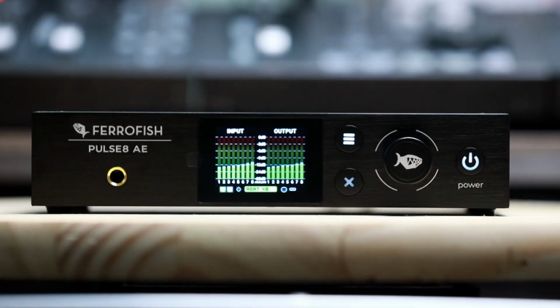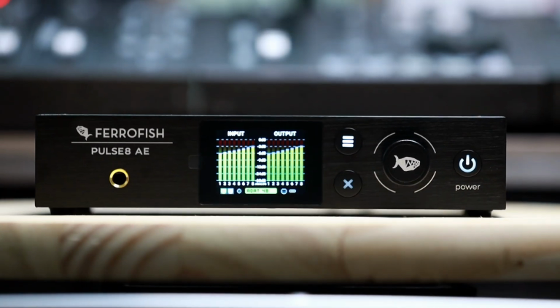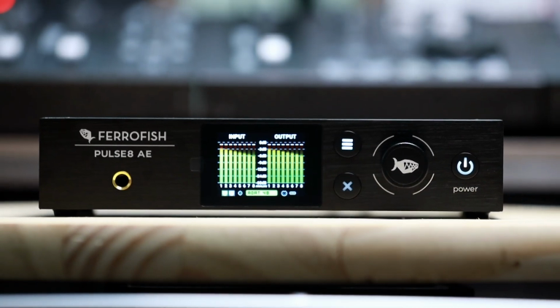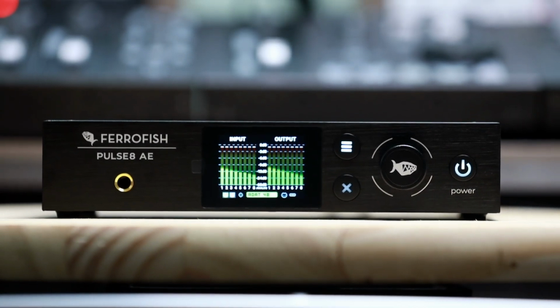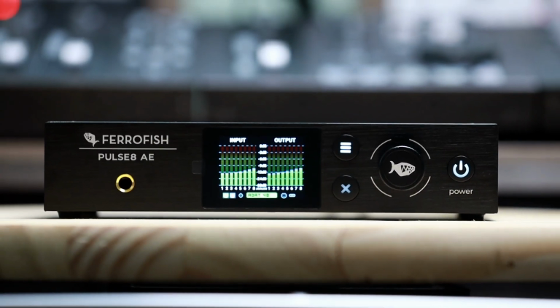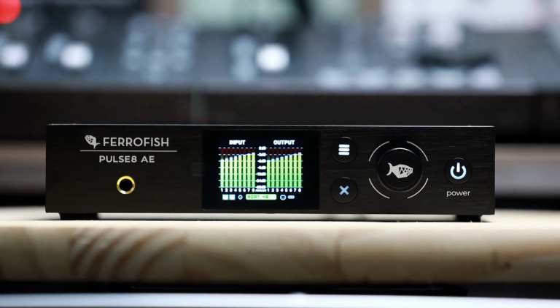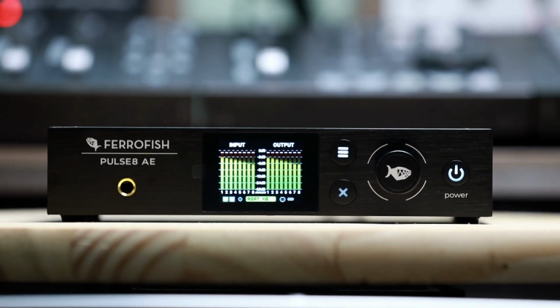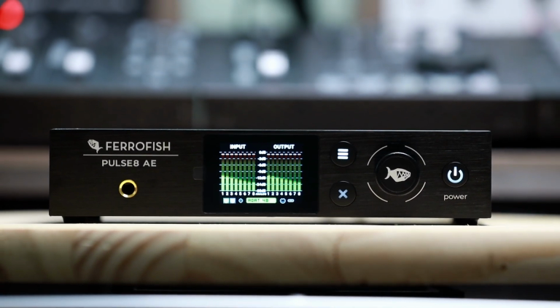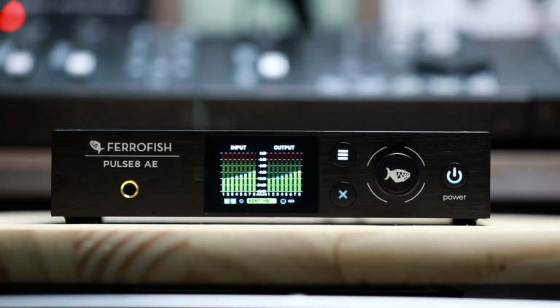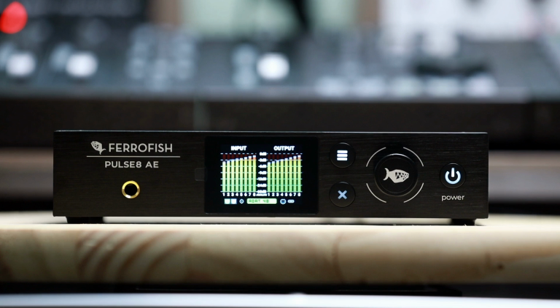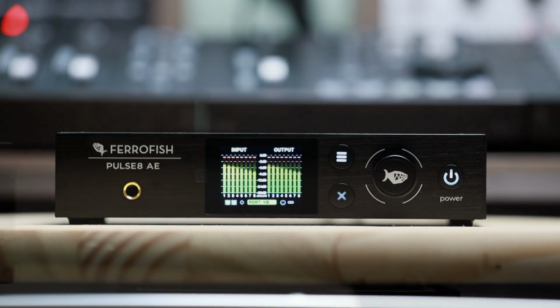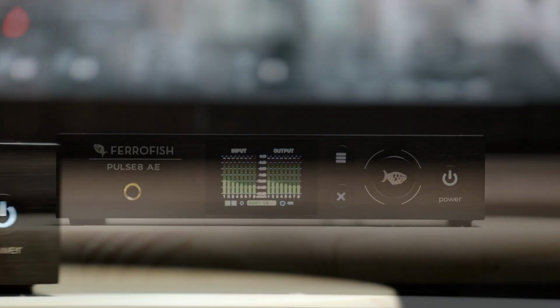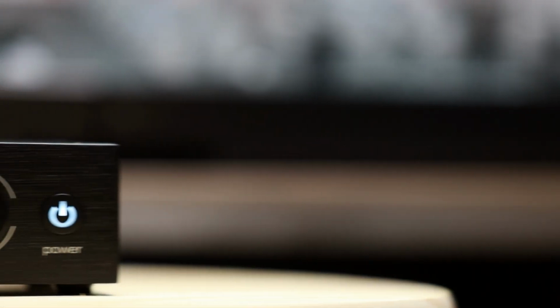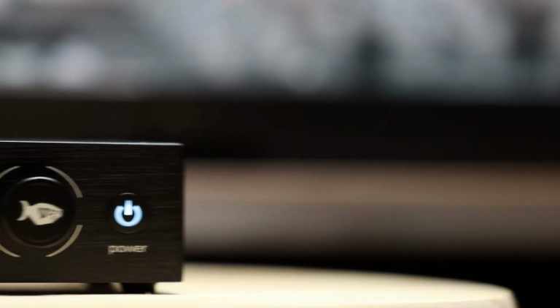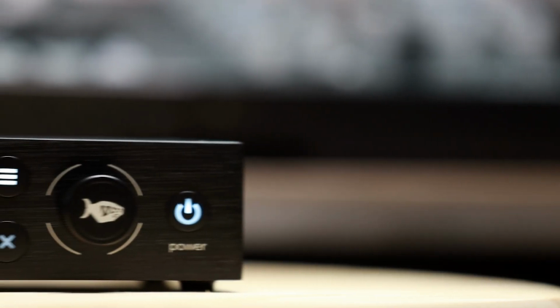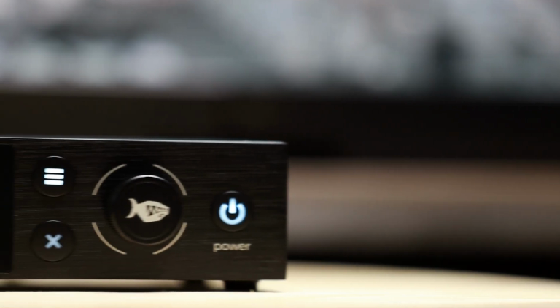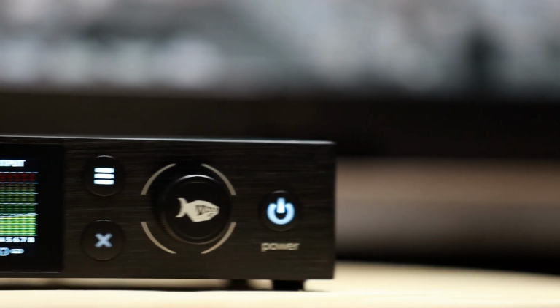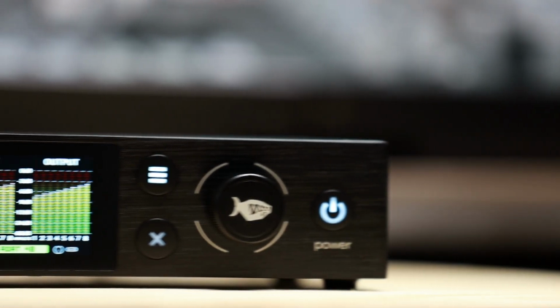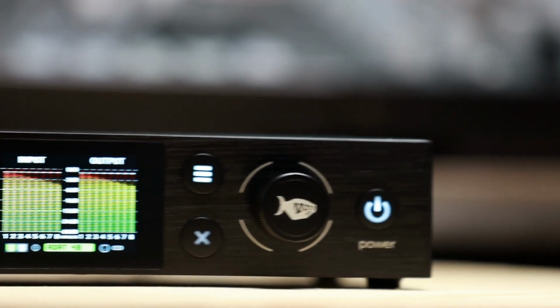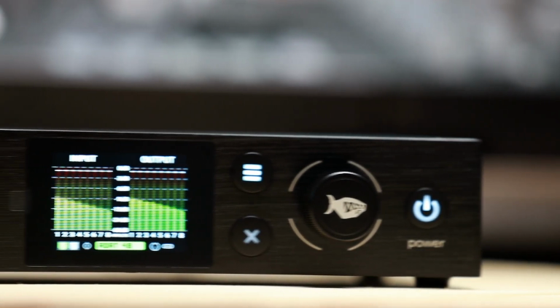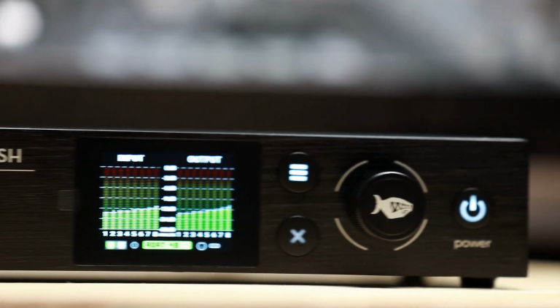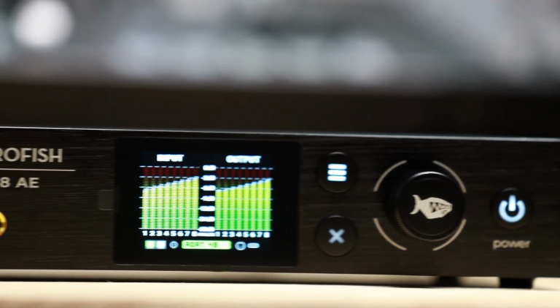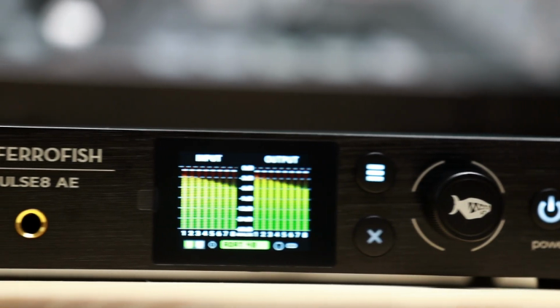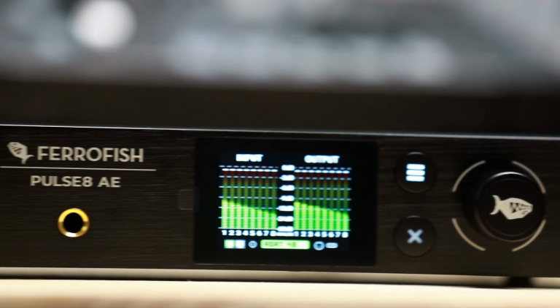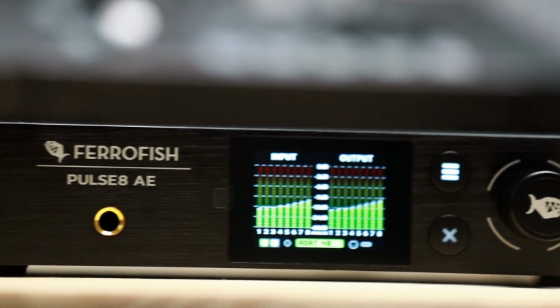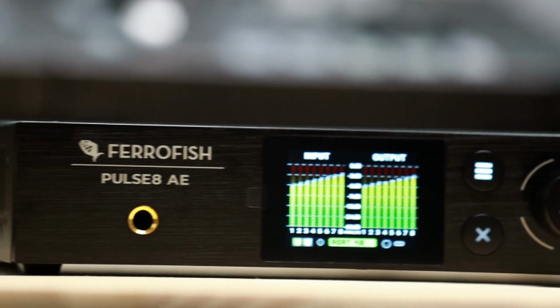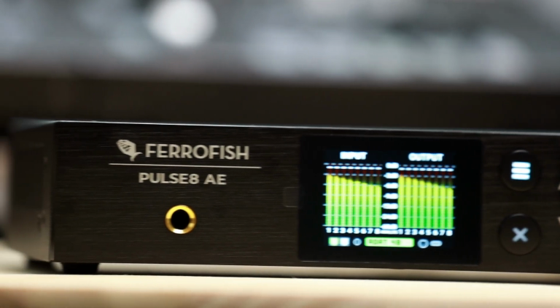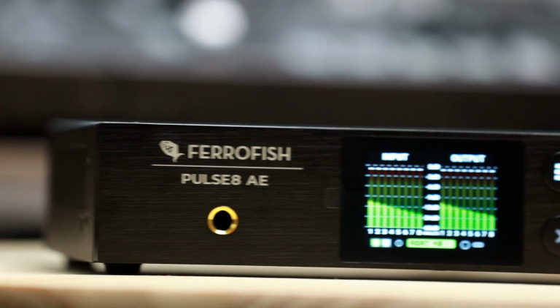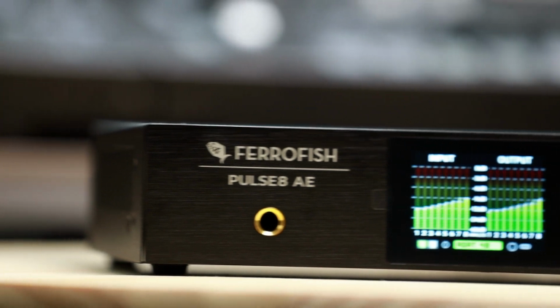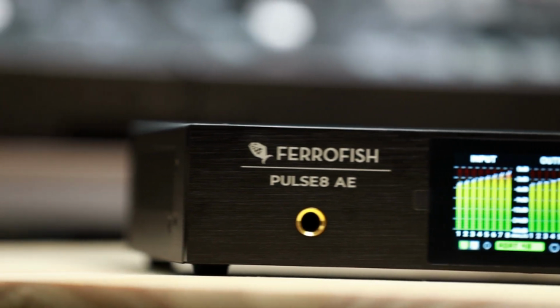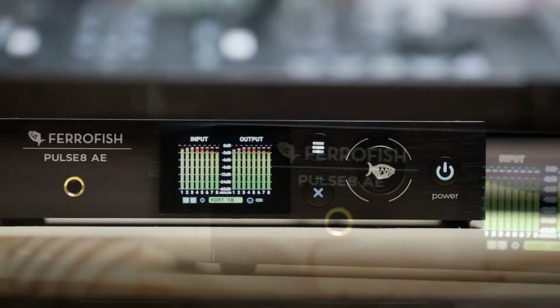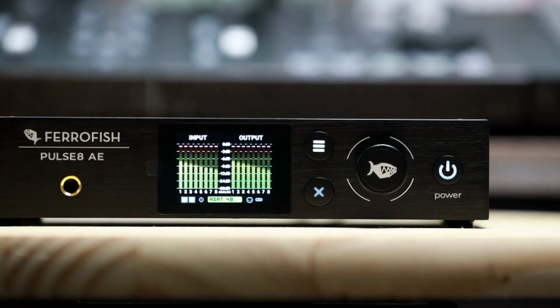The Pulse 8AE is perfect for everyday use from multi-instrument recording, studio synths and samplers, drum tracking, Dolby or multi-channel monitoring, external hardware effects, and much more.